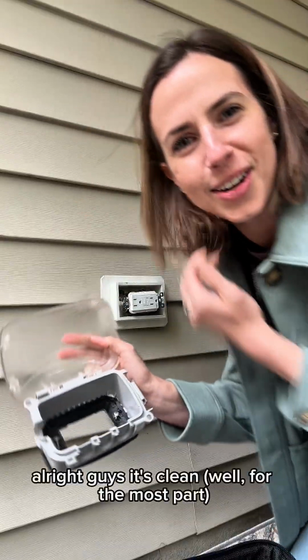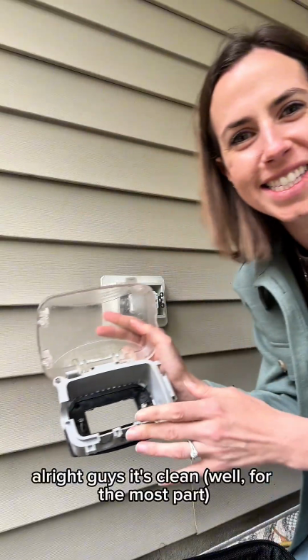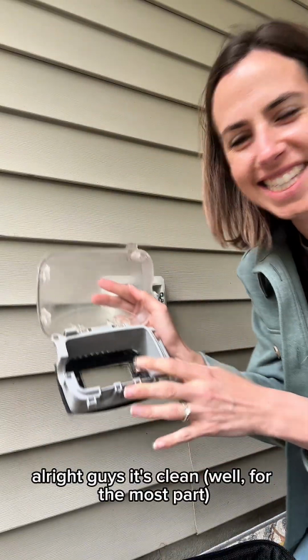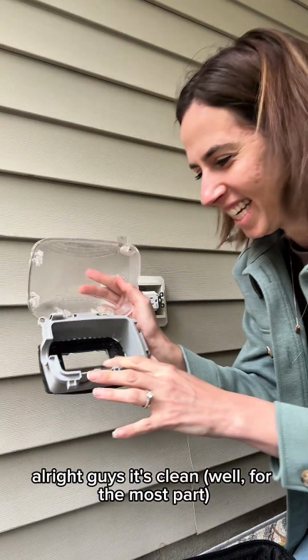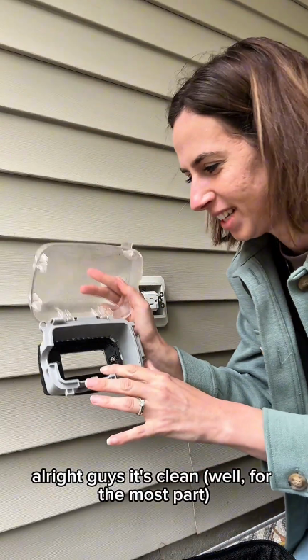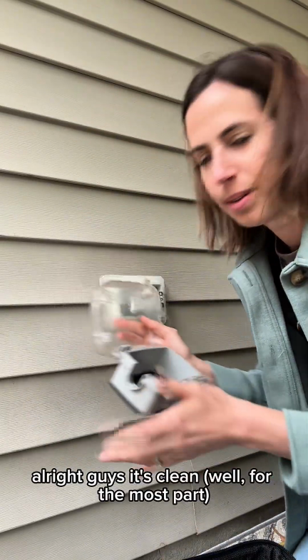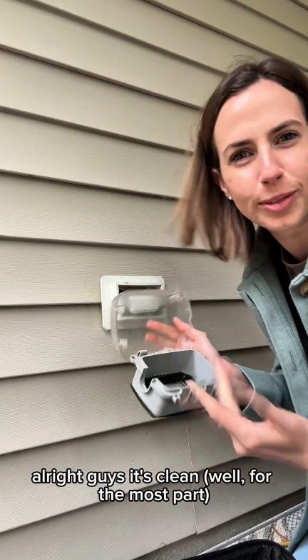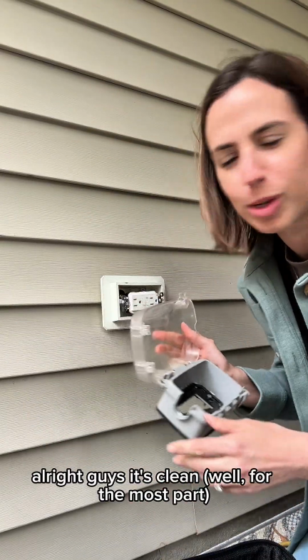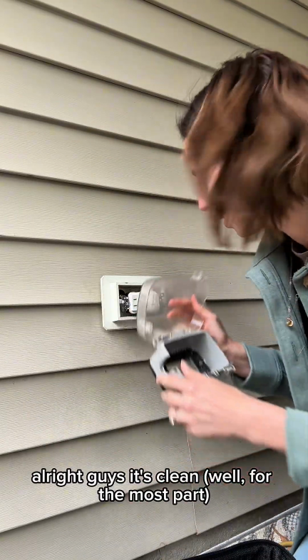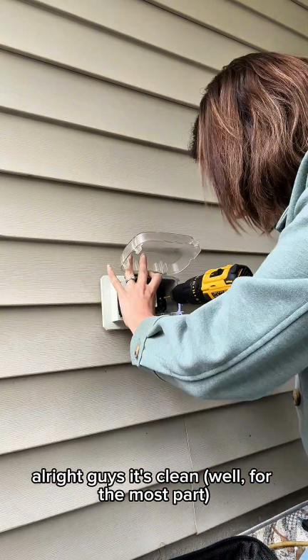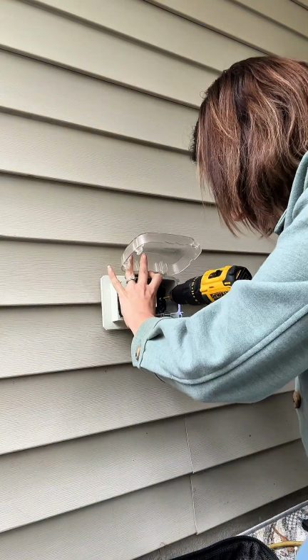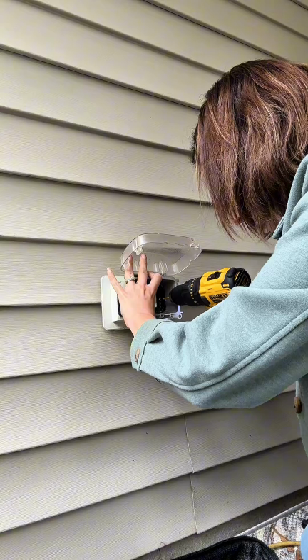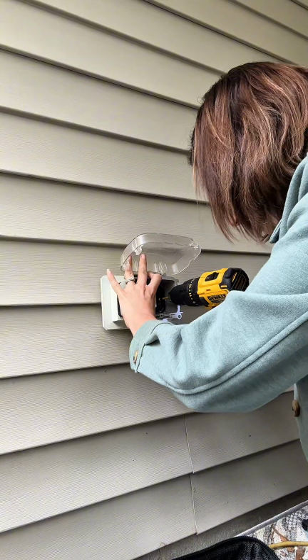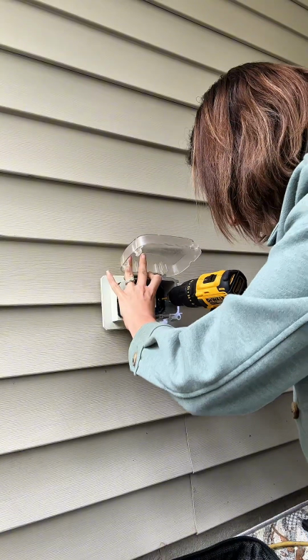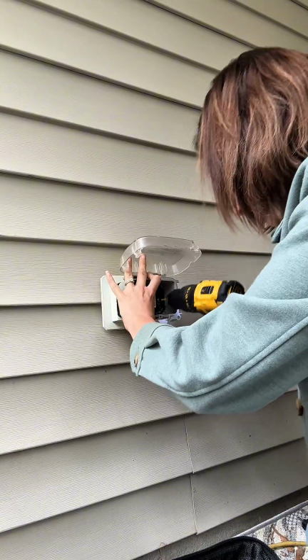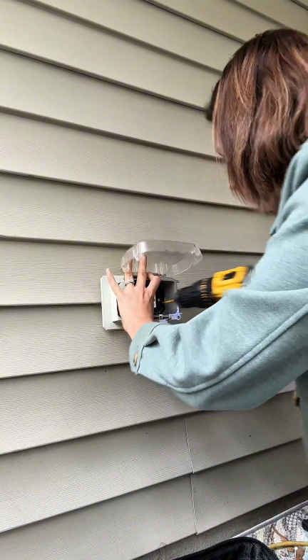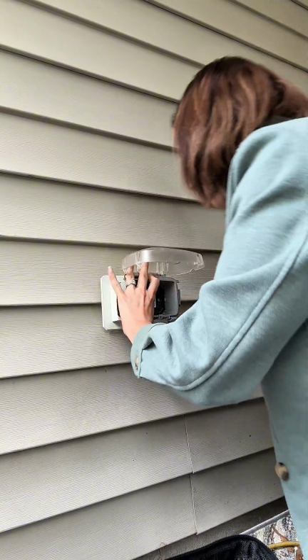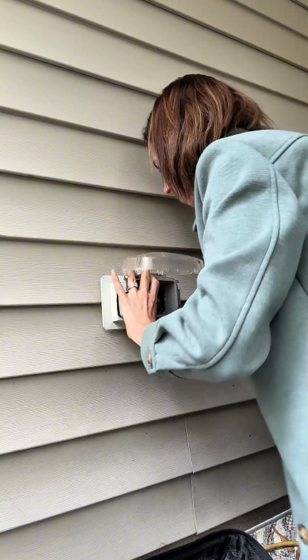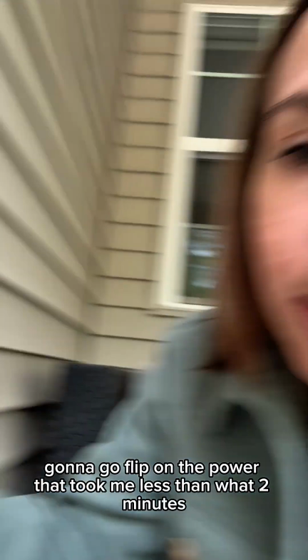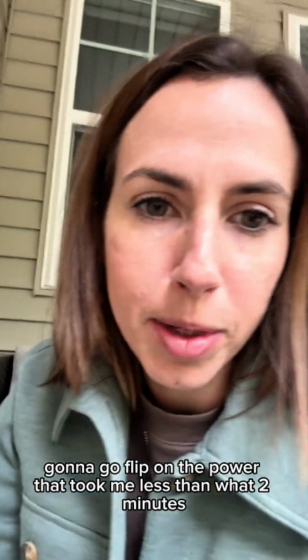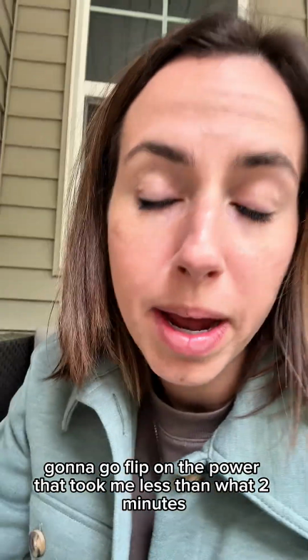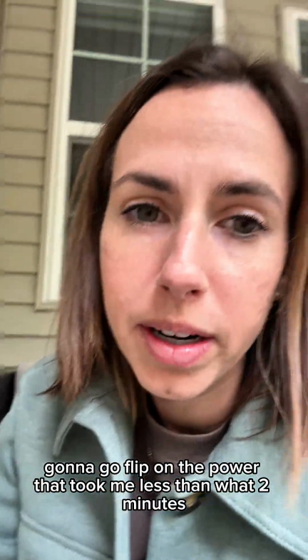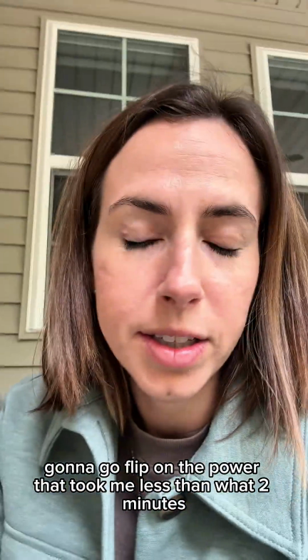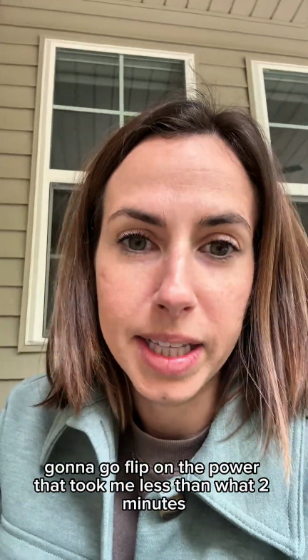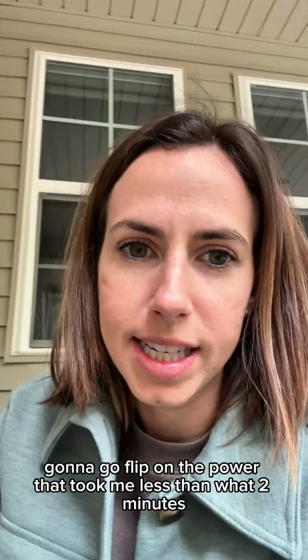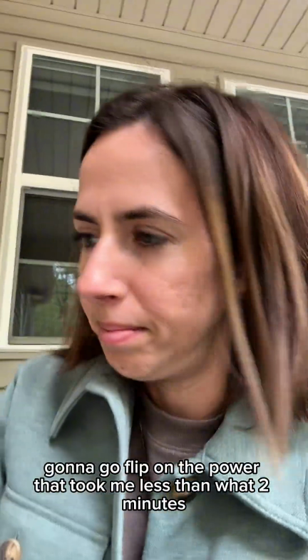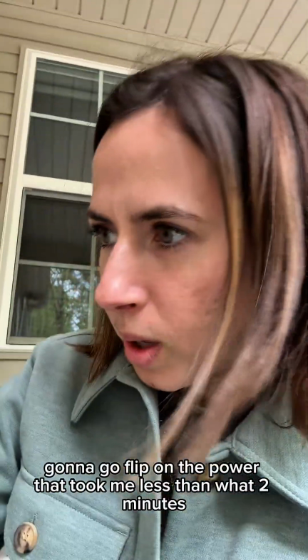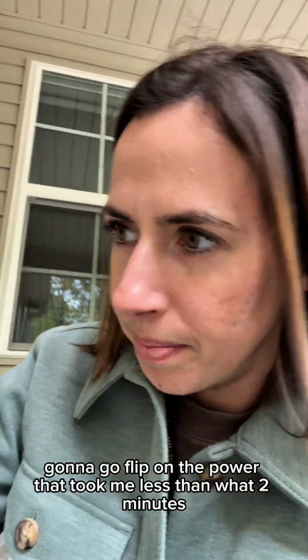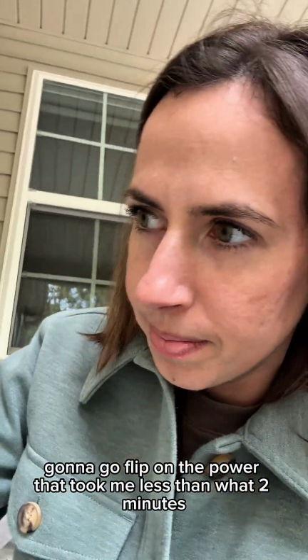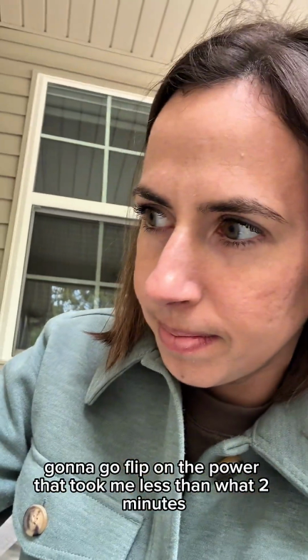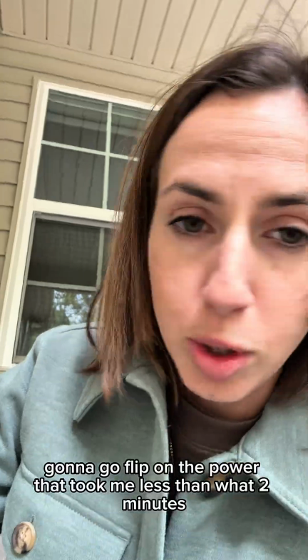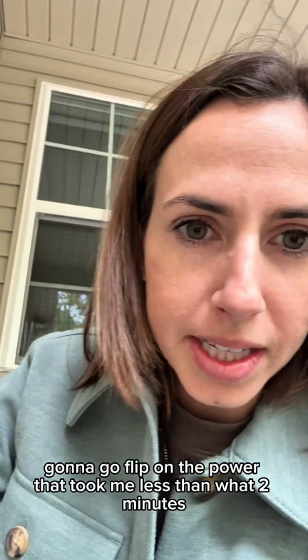All right guys, it's clean. I'm going to go flip on the power. That took me less than two minutes. It took me longer to identify what power source was feeding this.